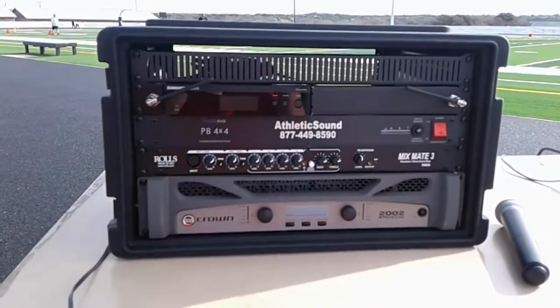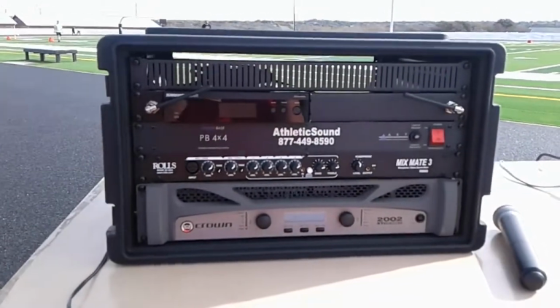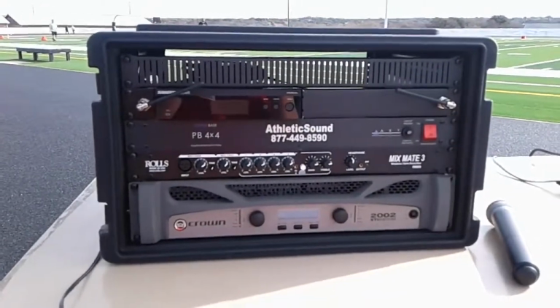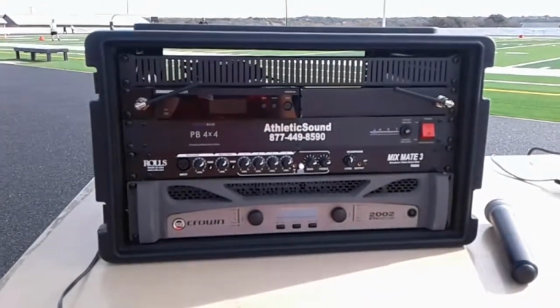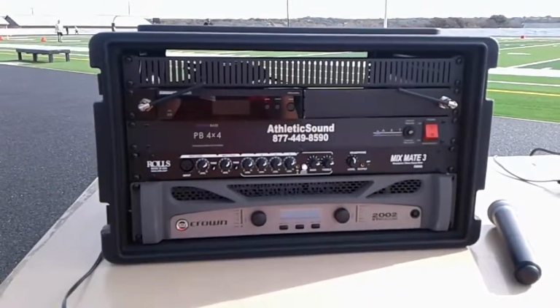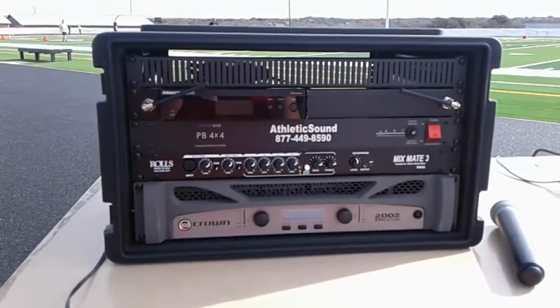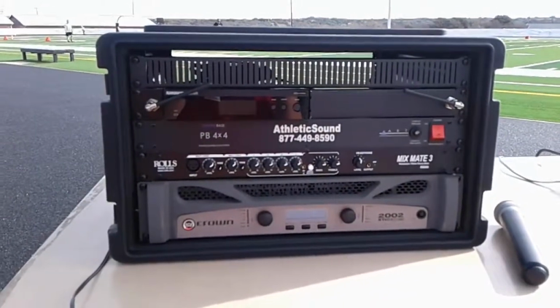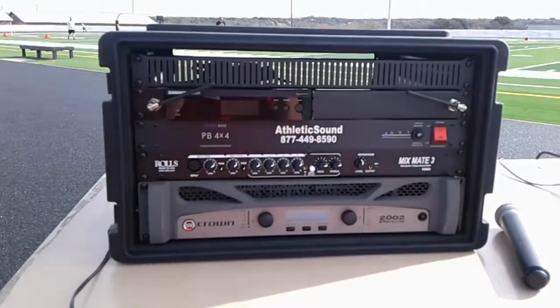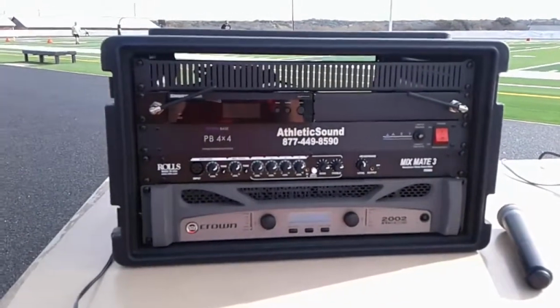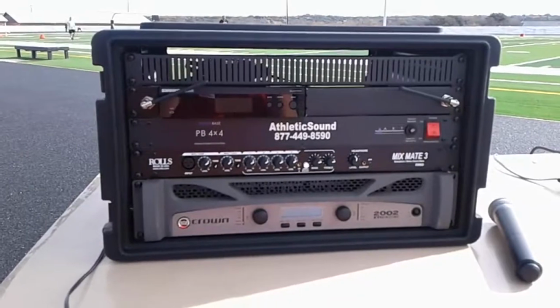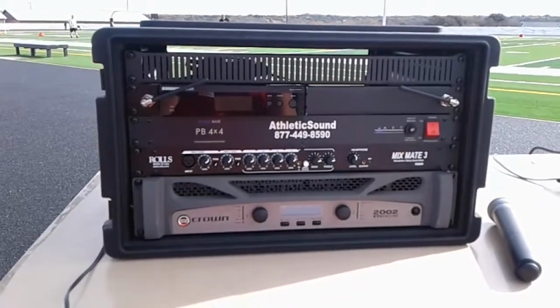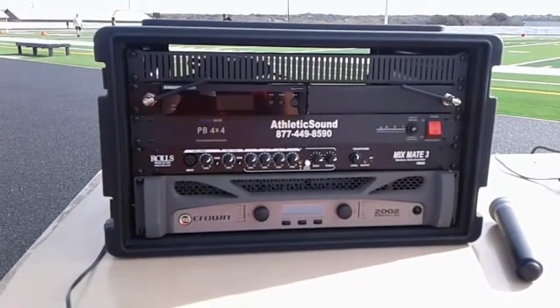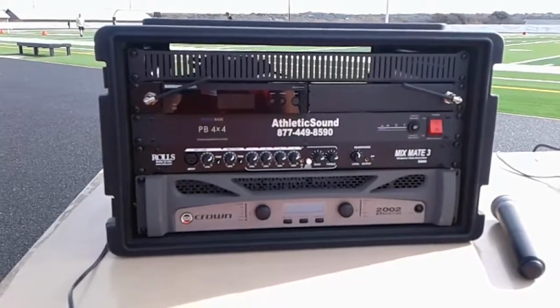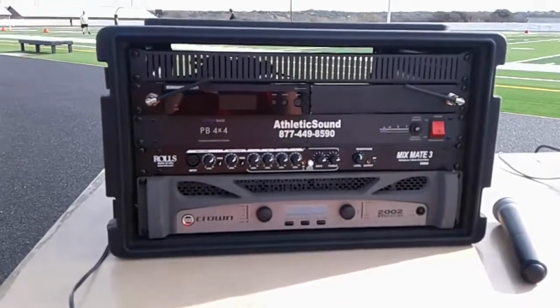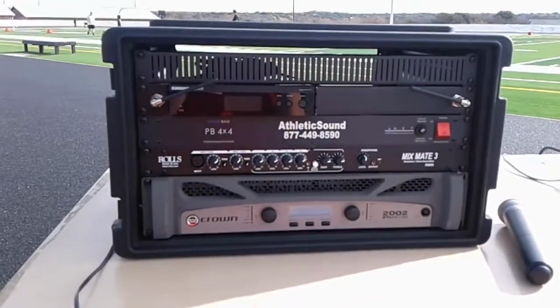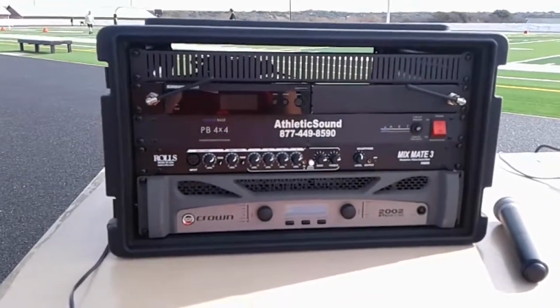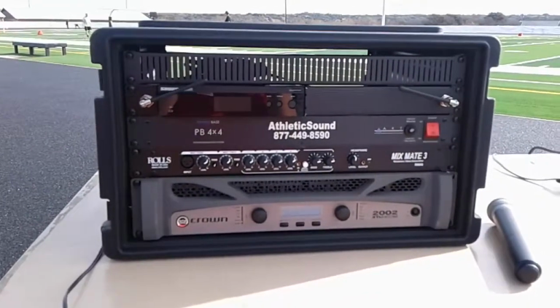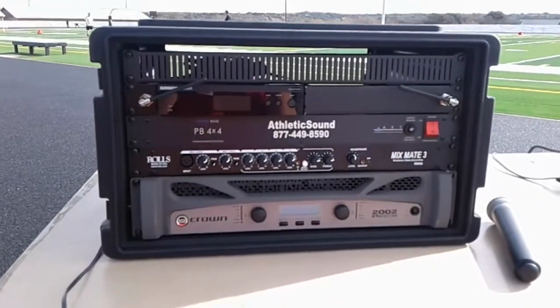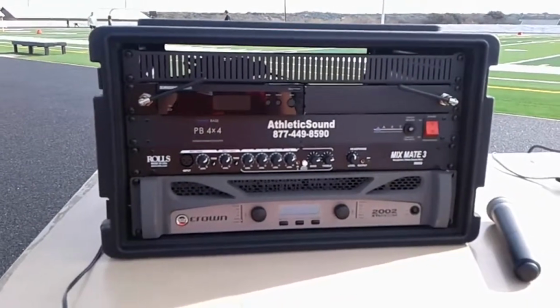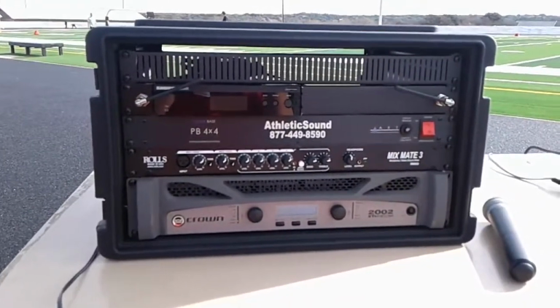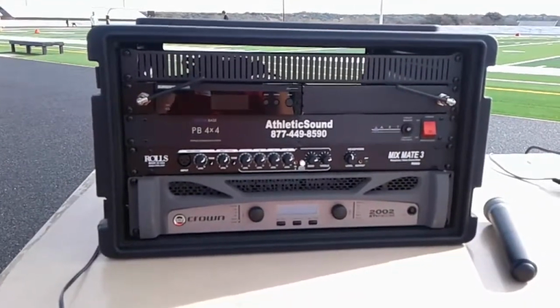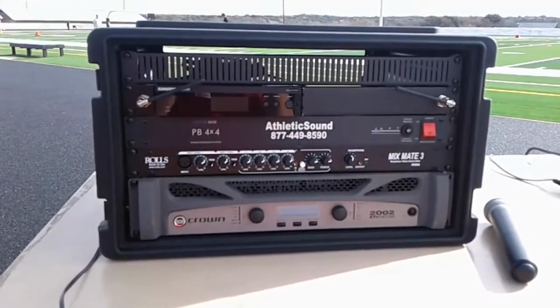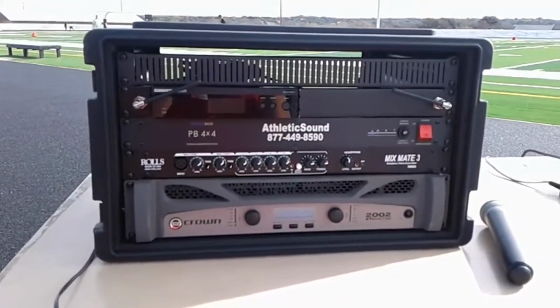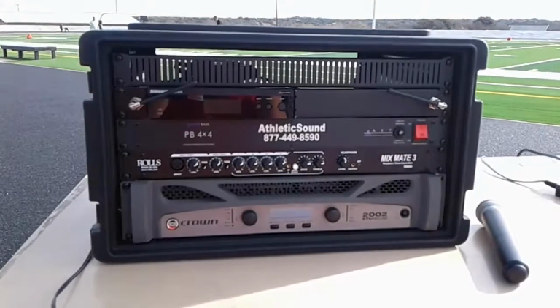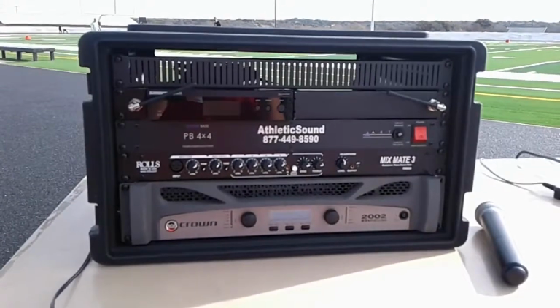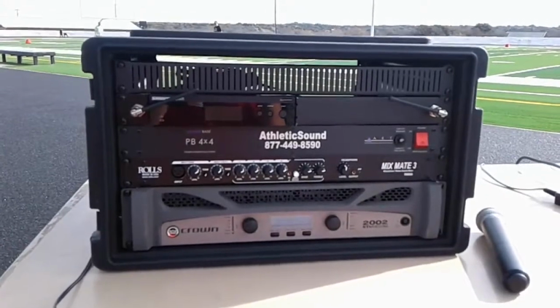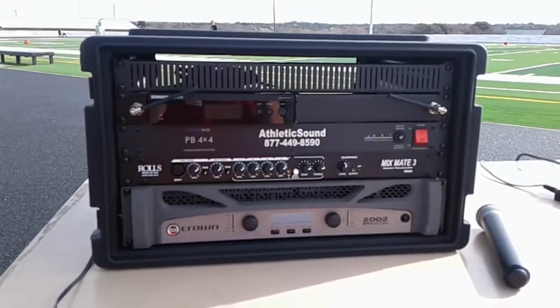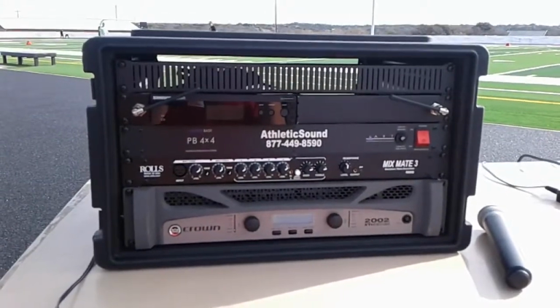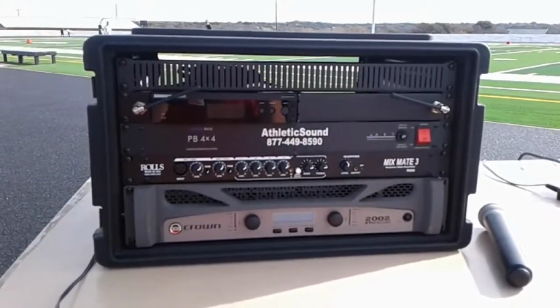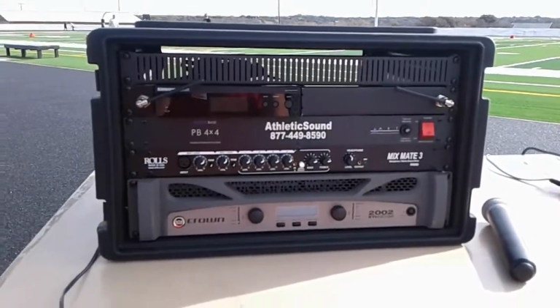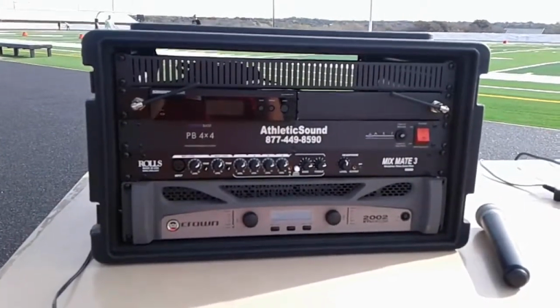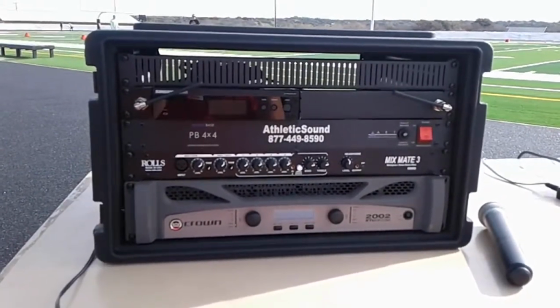Hello, this is Coach Jeremy Wintercheck, Athletic Director with Kingdom Athletics at Faith Academy Marble Falls. I wanted to give you a quick rundown on how to hook up and operate our PA system here at Britton Field at Faith Academy.